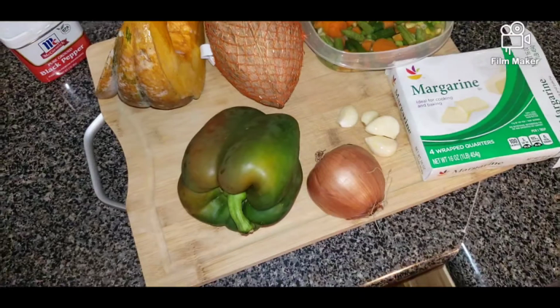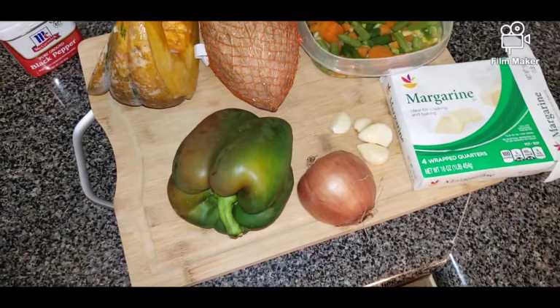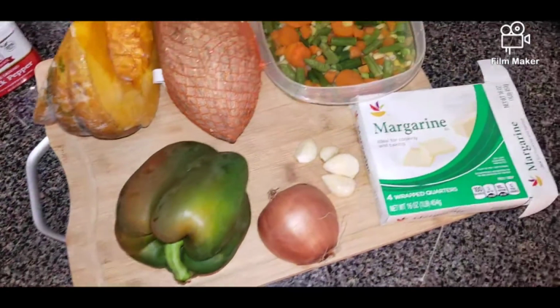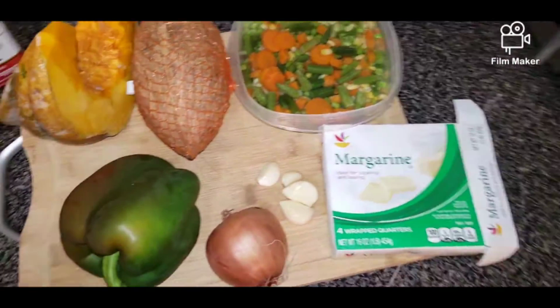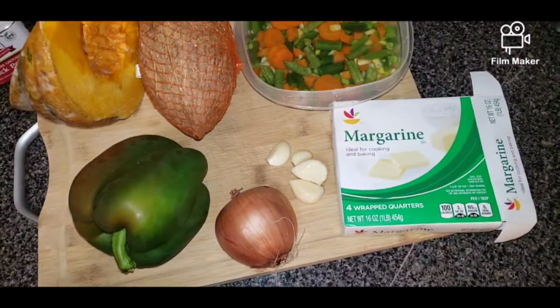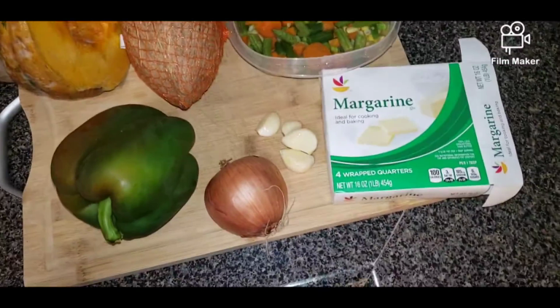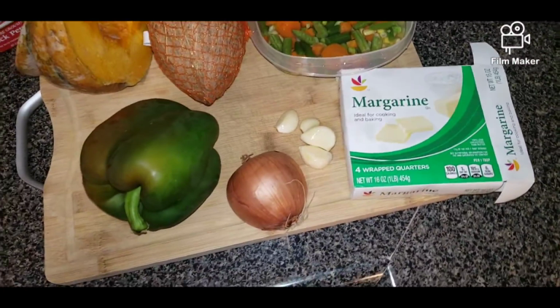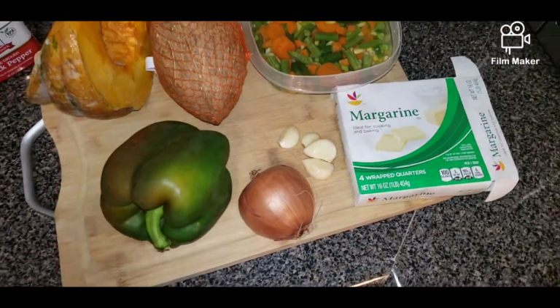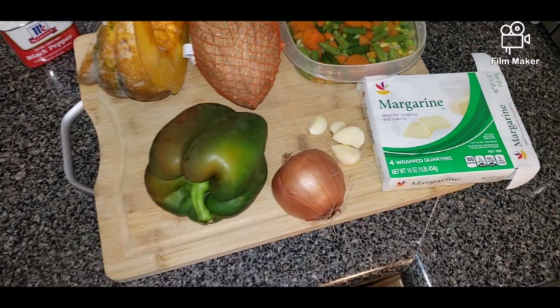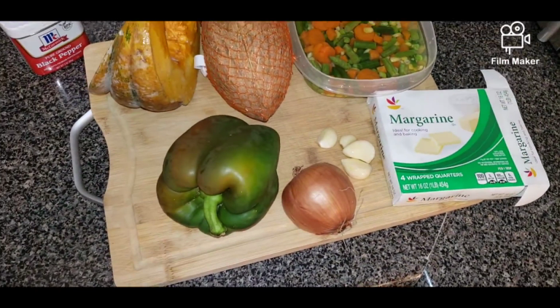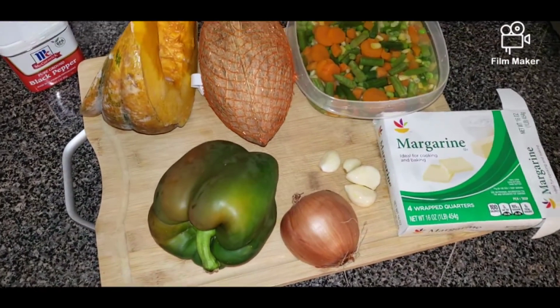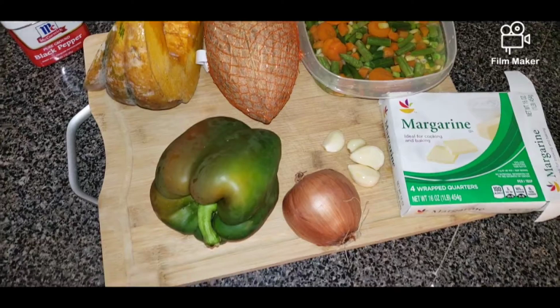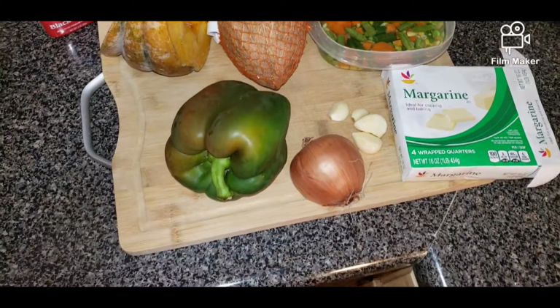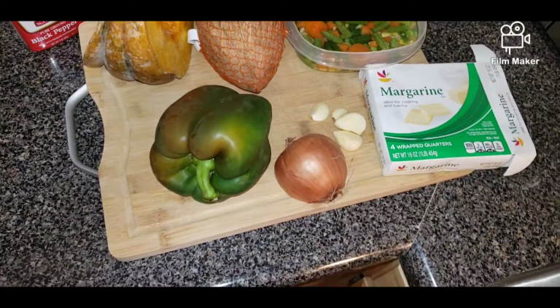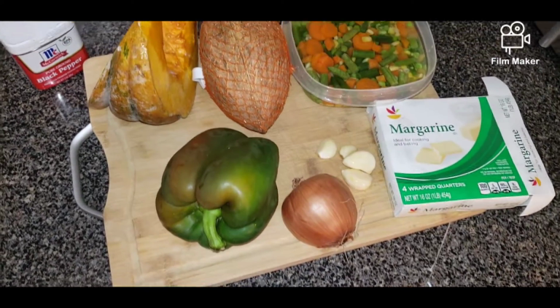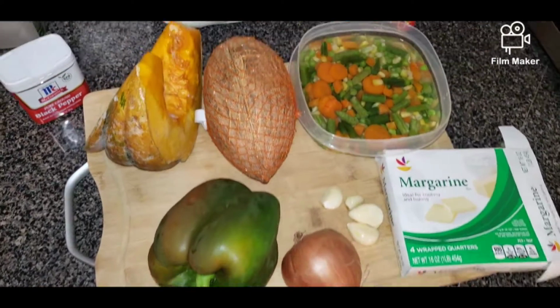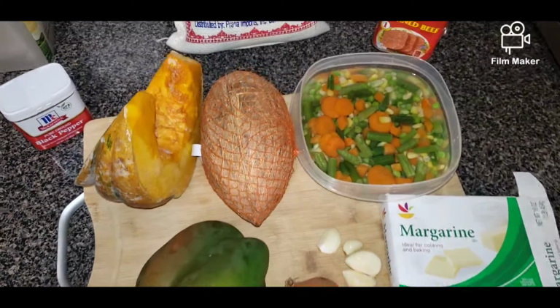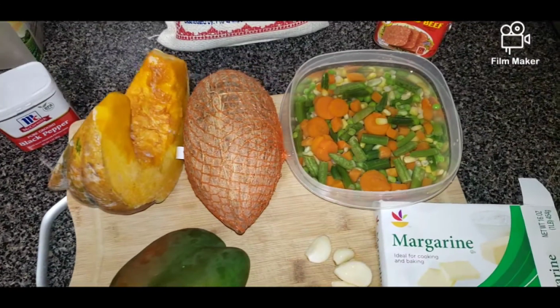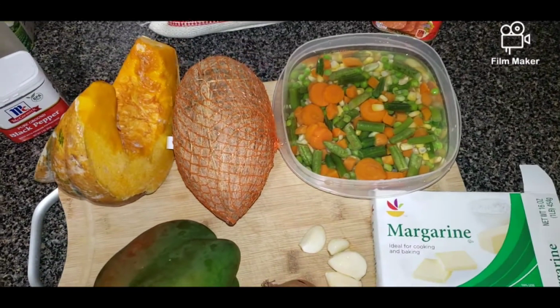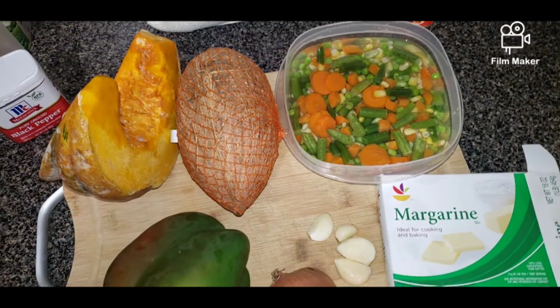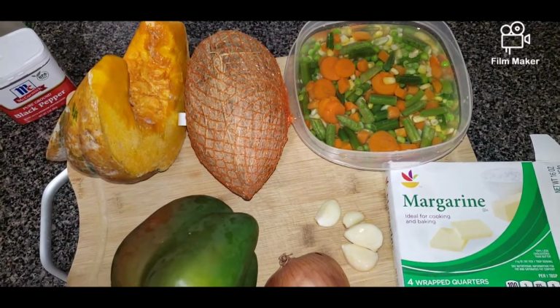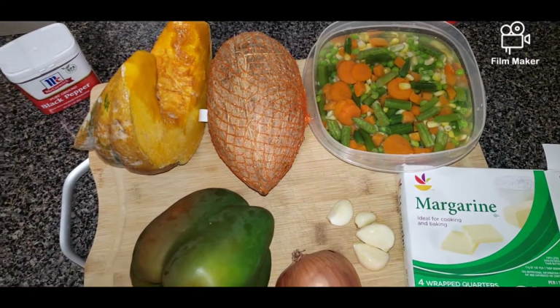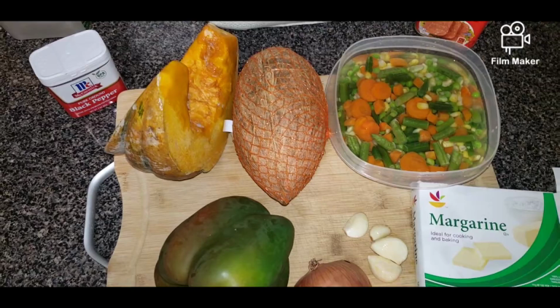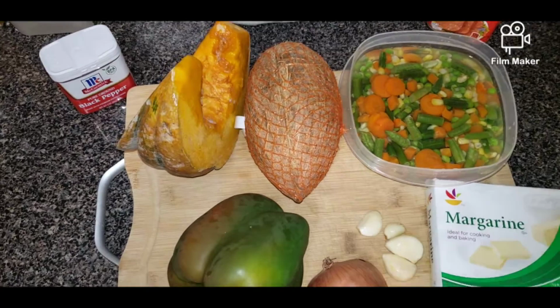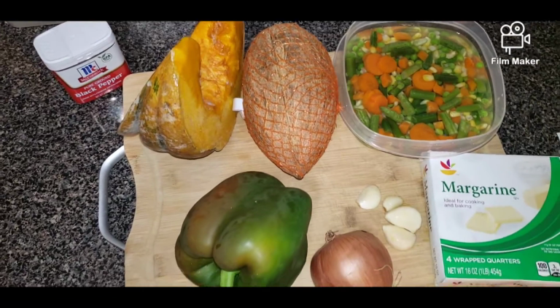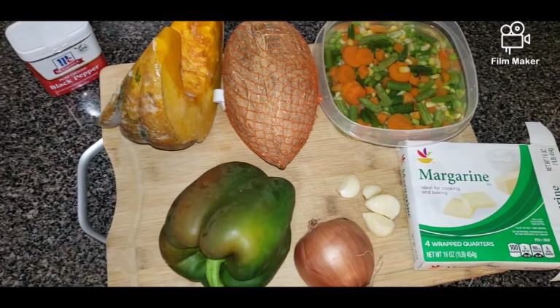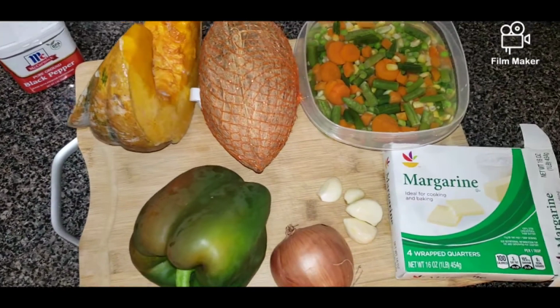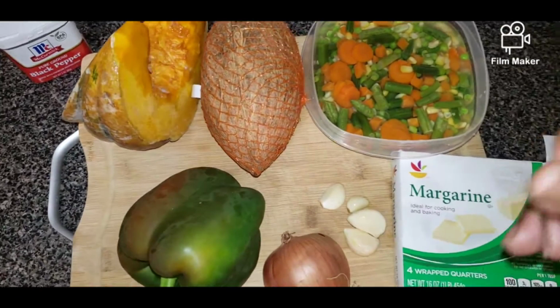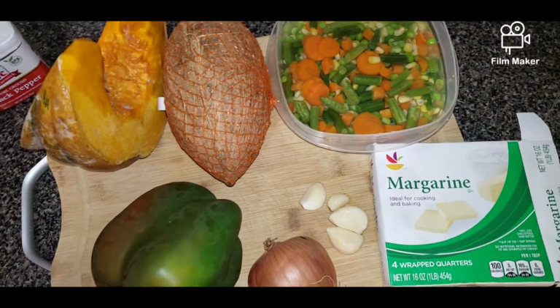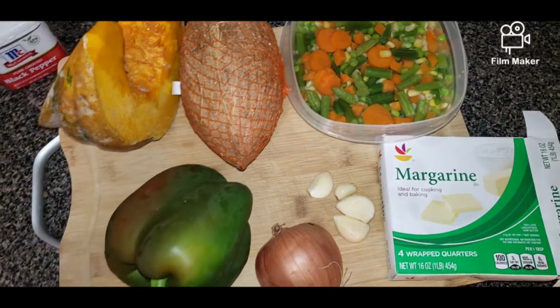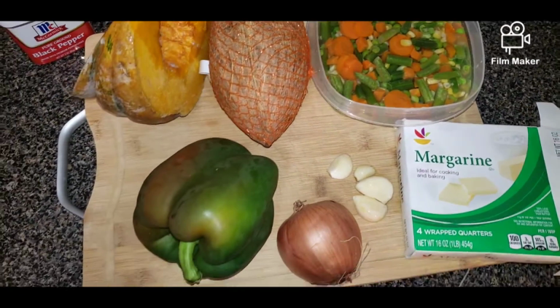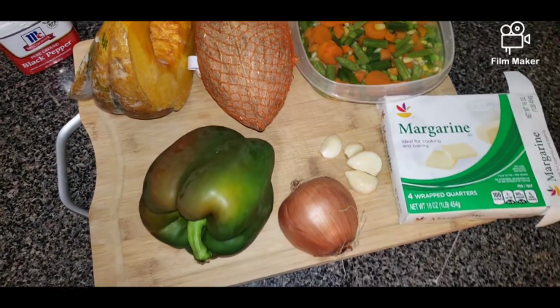Good afternoon guys, welcome back to George Tasty Kitchen! Today we're going to make pumpkin rice with corned beef and mixed vegetables. Here are some of the ingredients I'm going to use today.